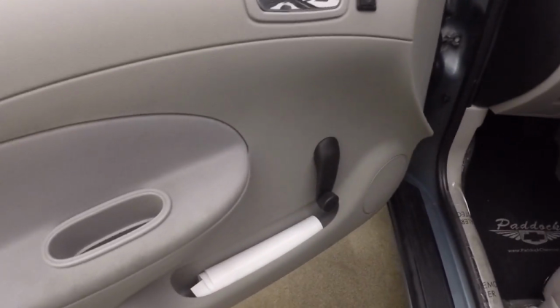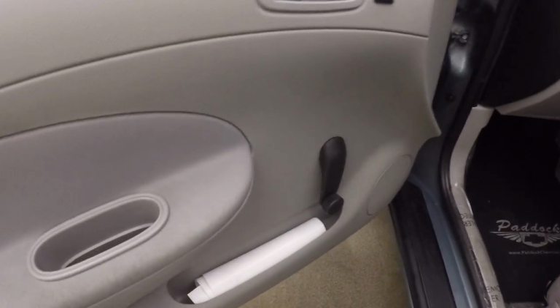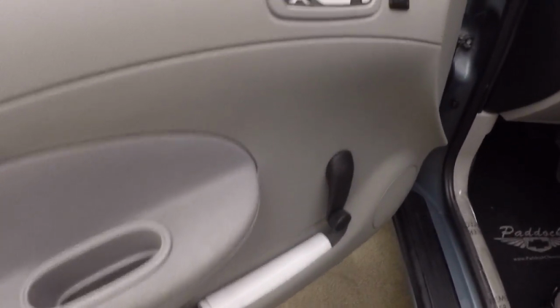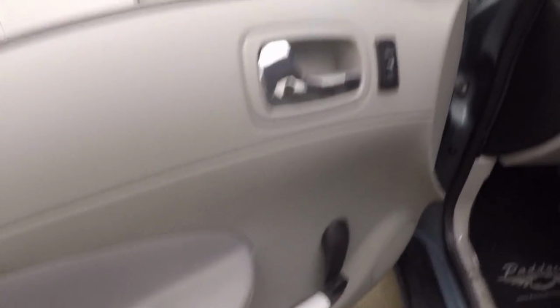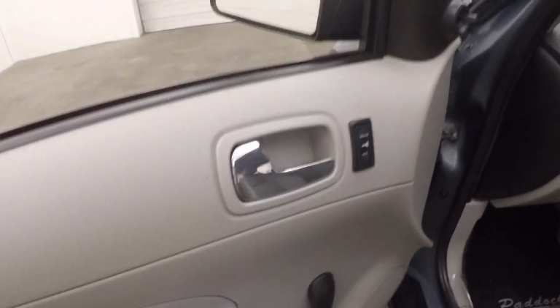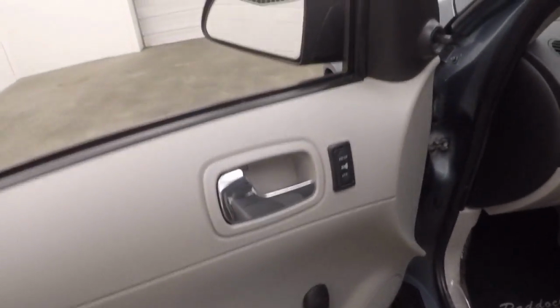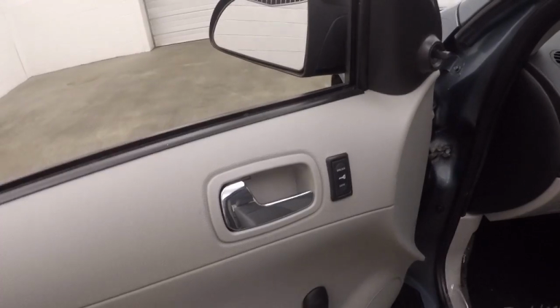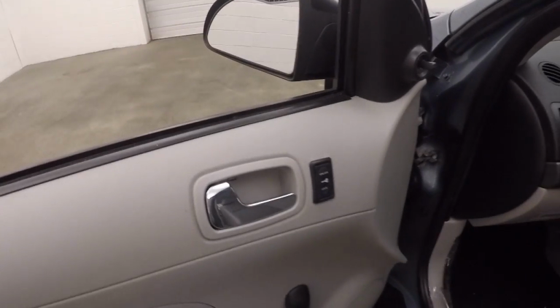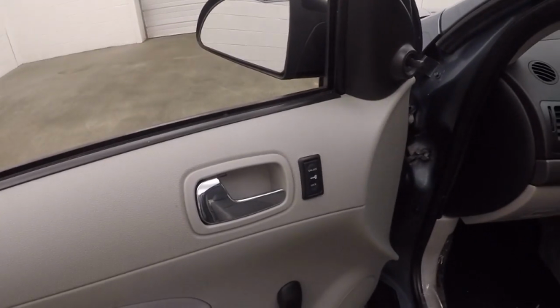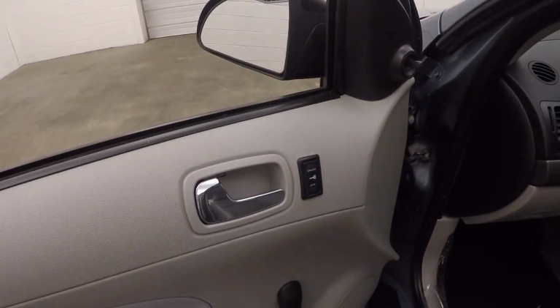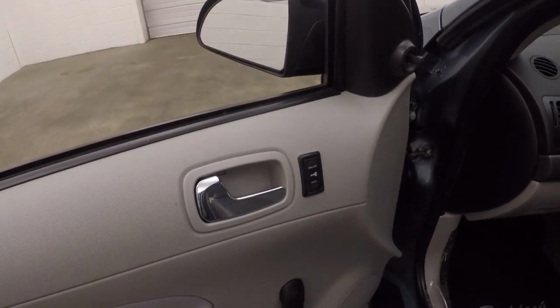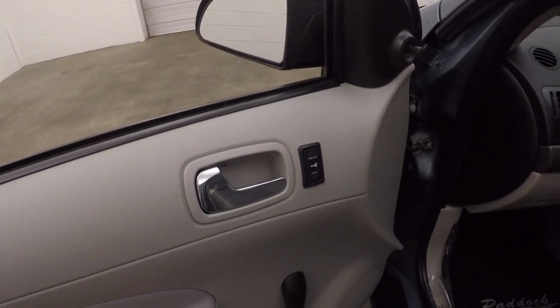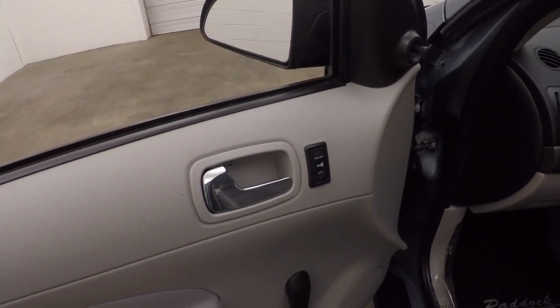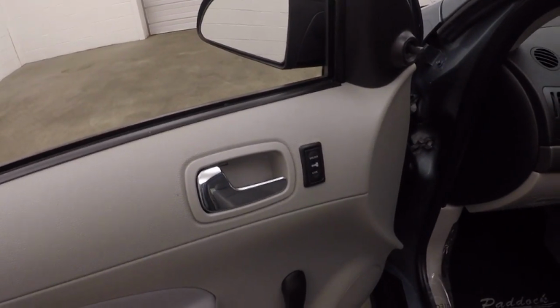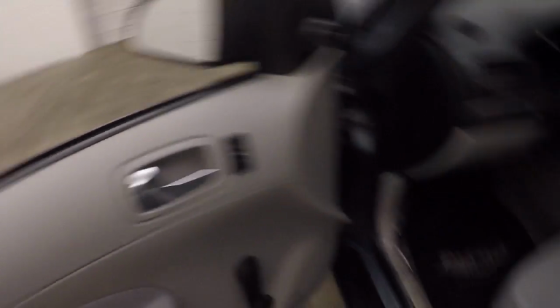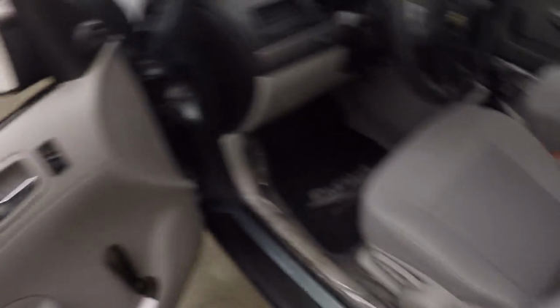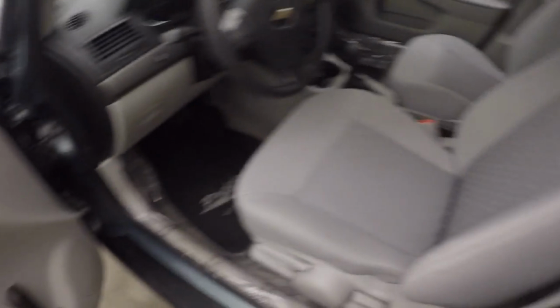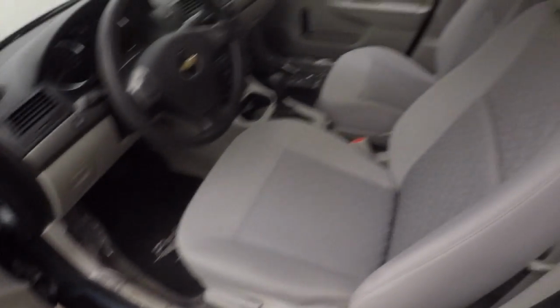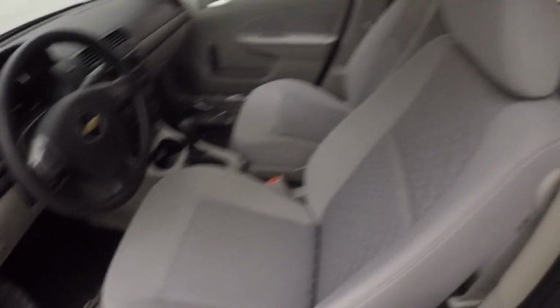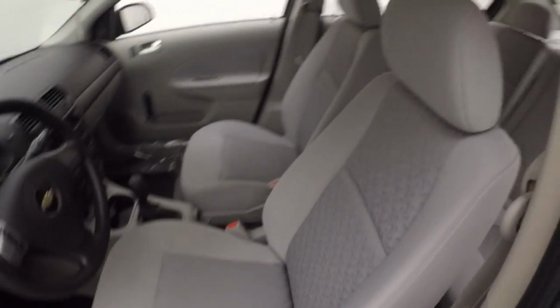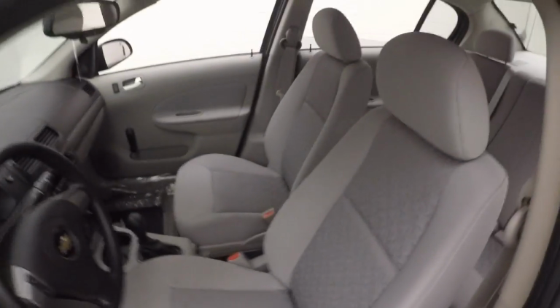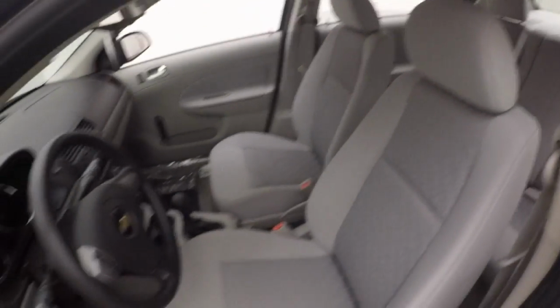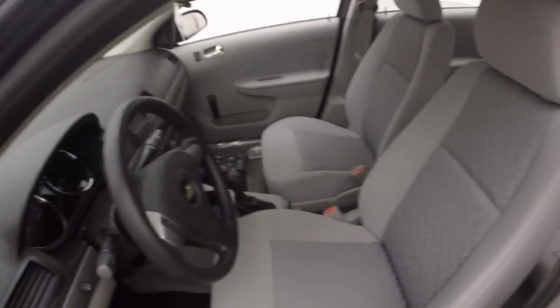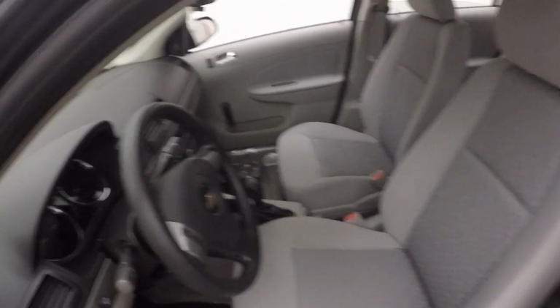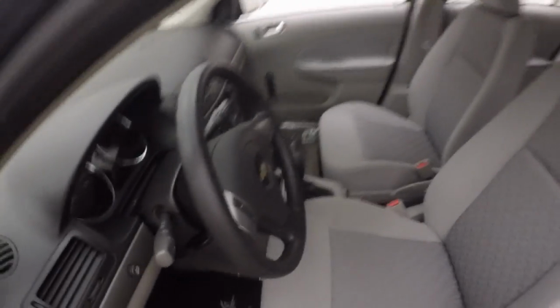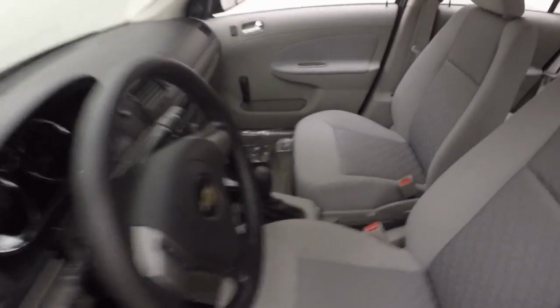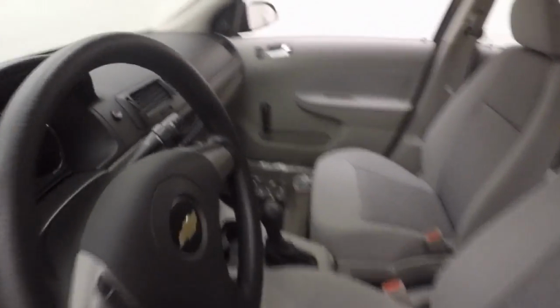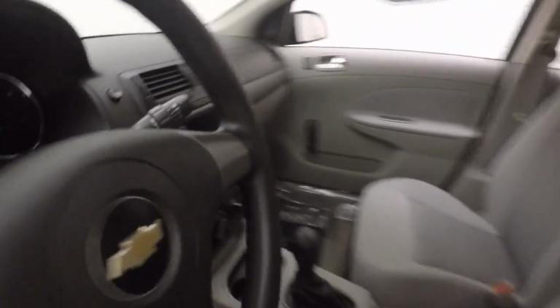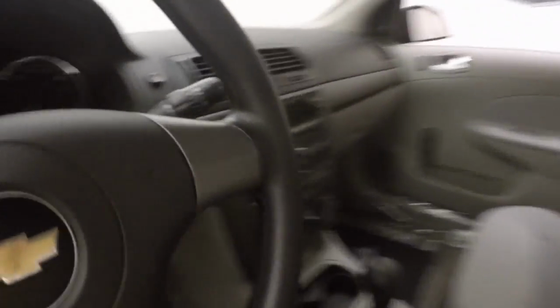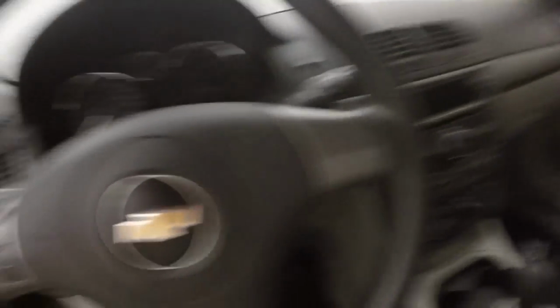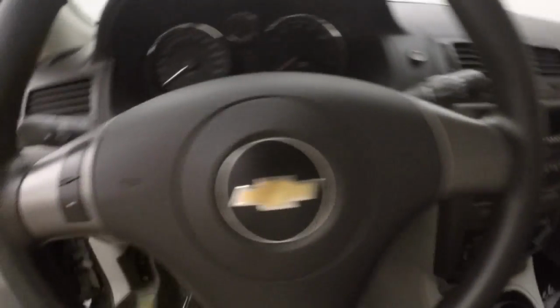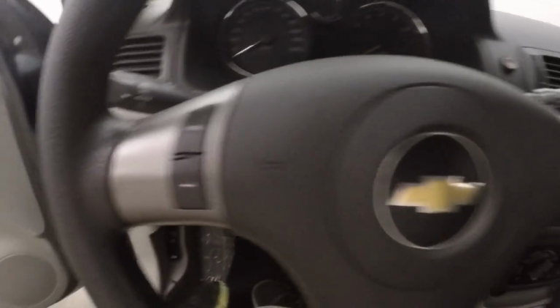Manual windows, but automatic power locks have been added. Great interior. Again, no rips, no tears, no burns.